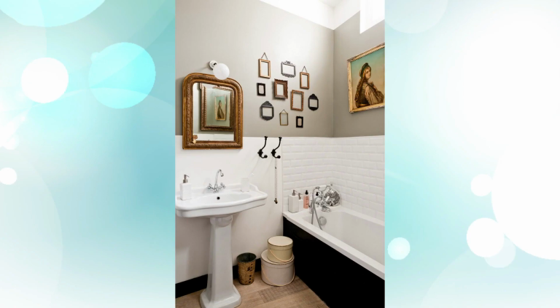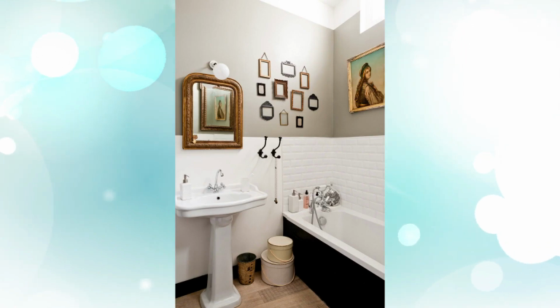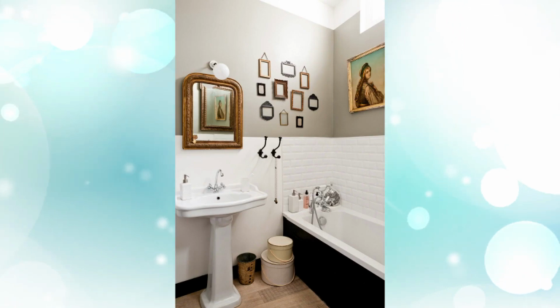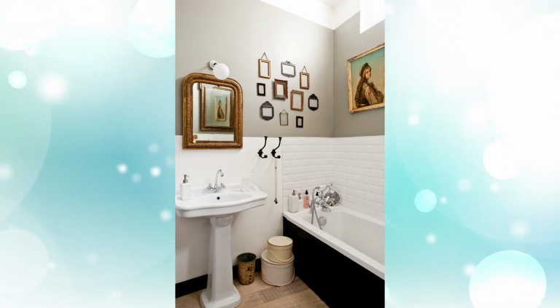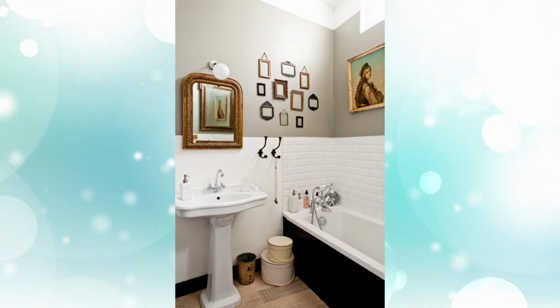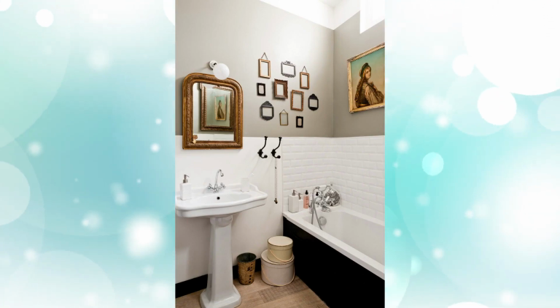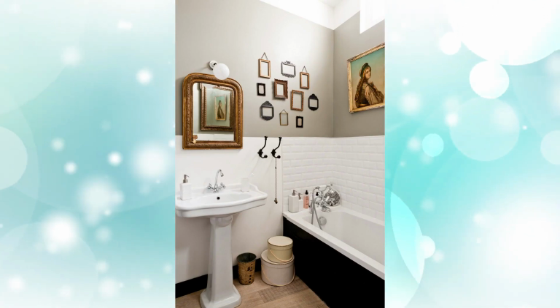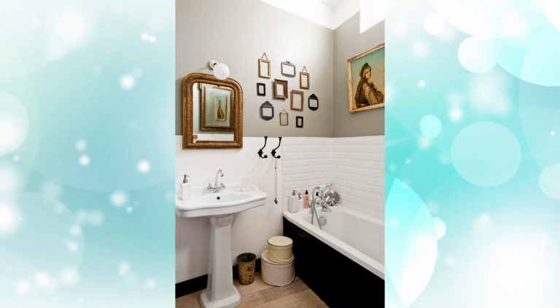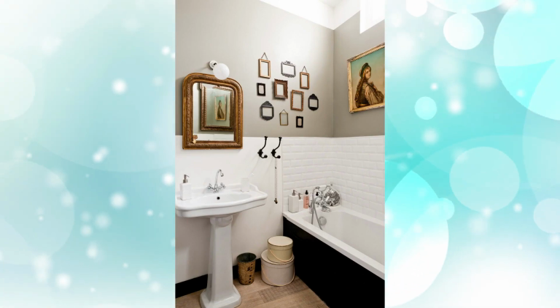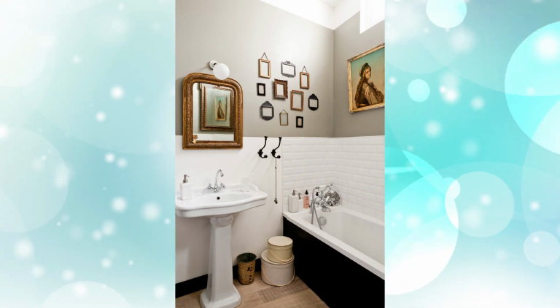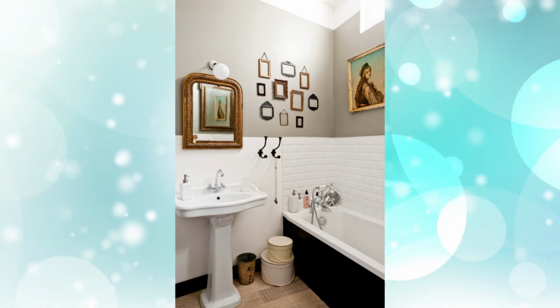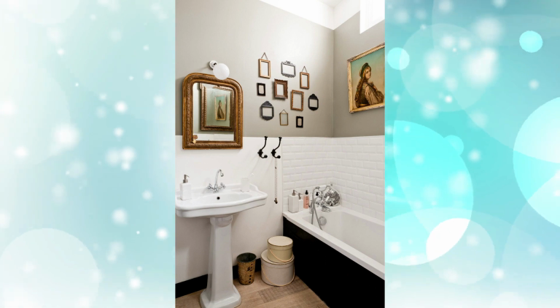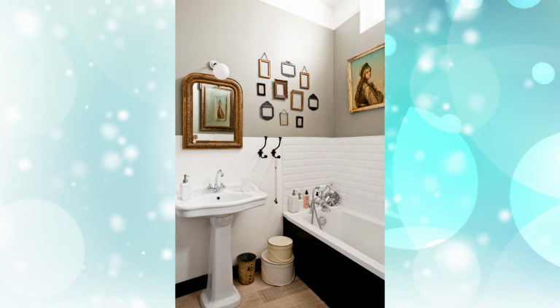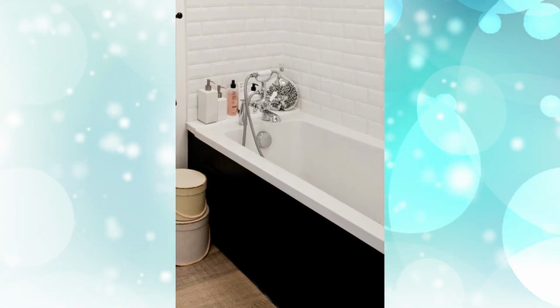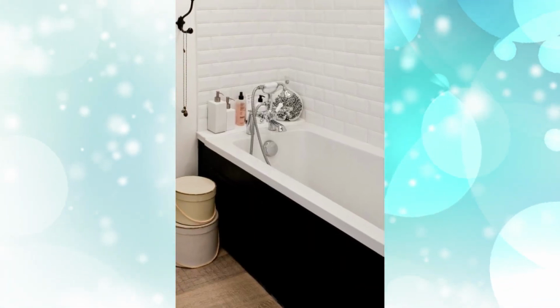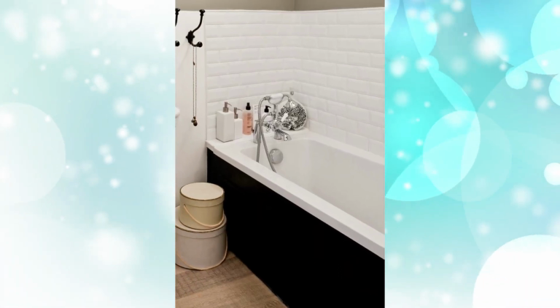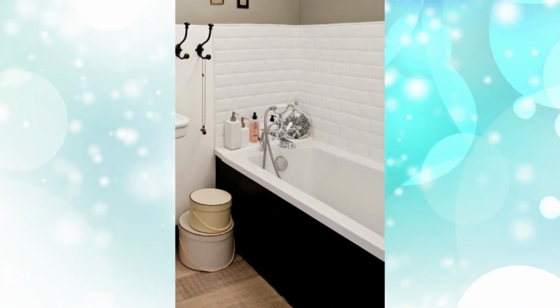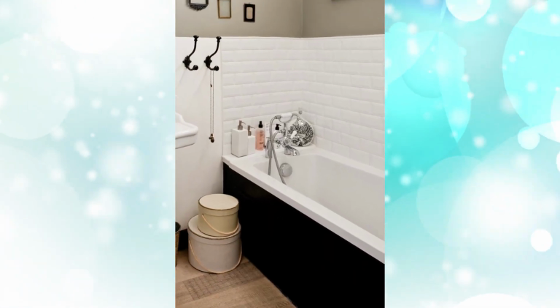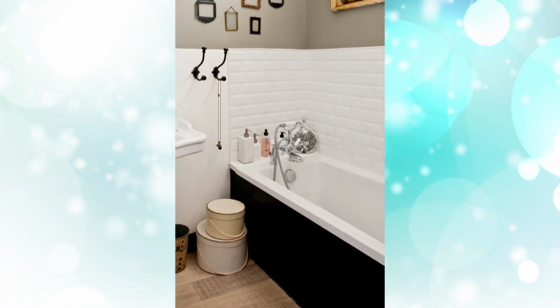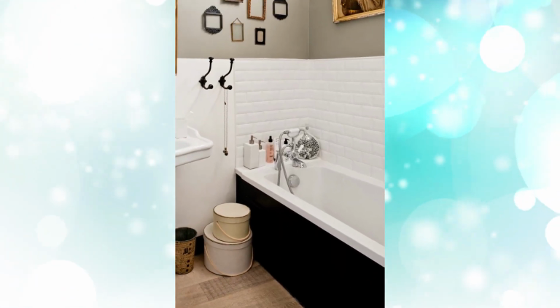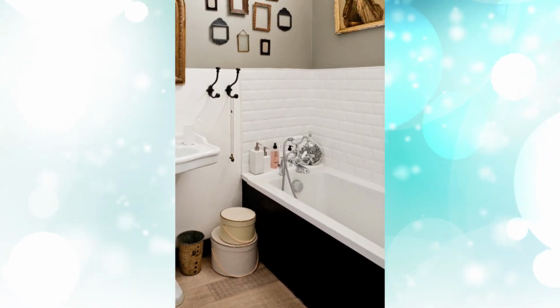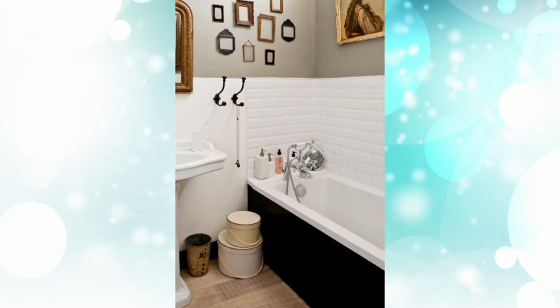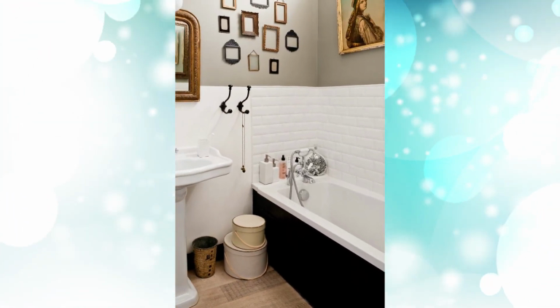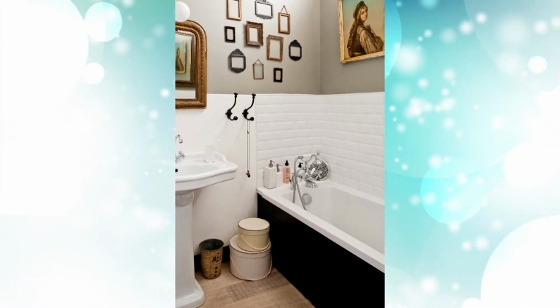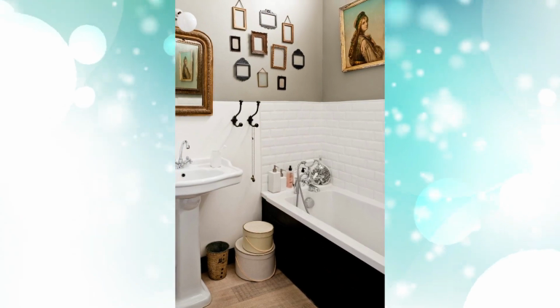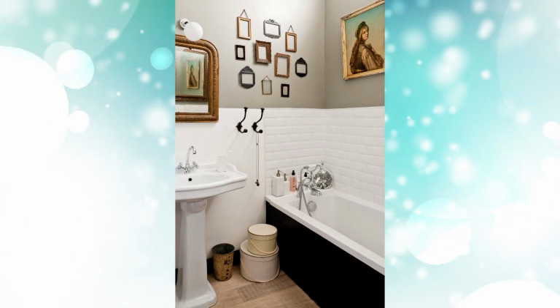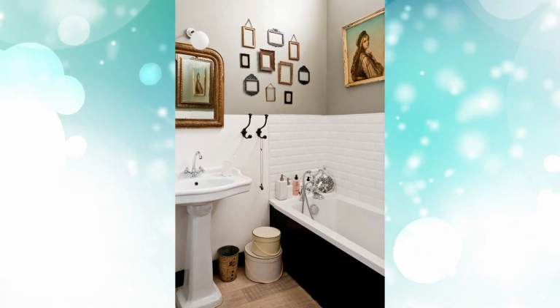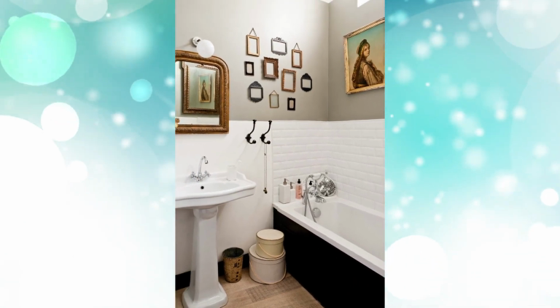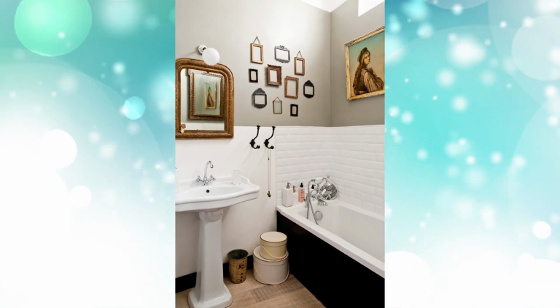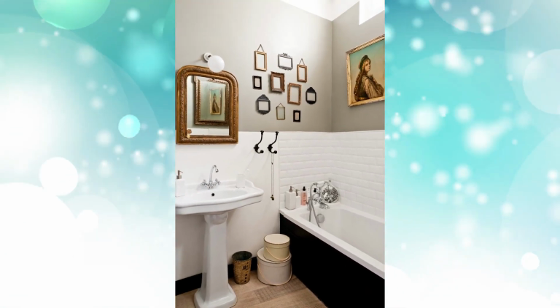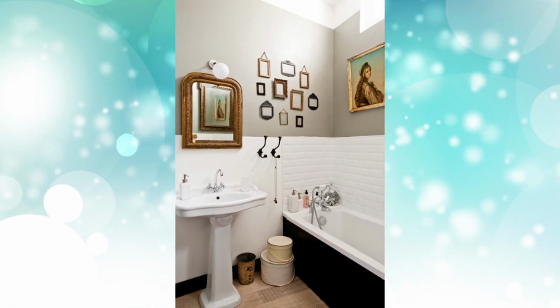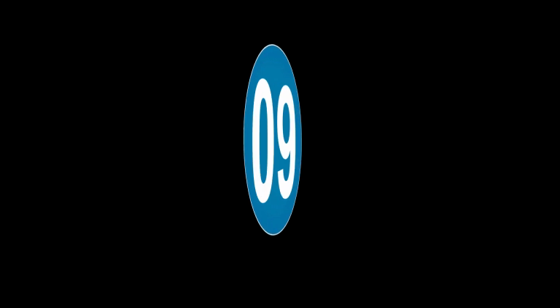Number eight: vintage gold frames on wall. Love the gallery wall of empty vintage frames hanging on the wall of this bathroom. Antique art and an antique wall mirror finish out this space beautifully.